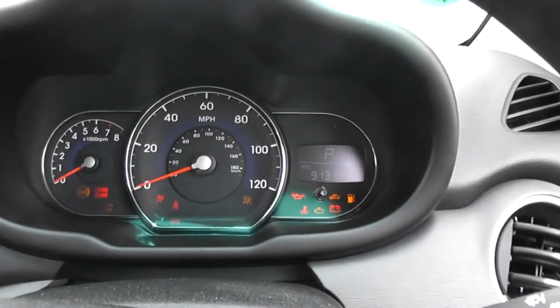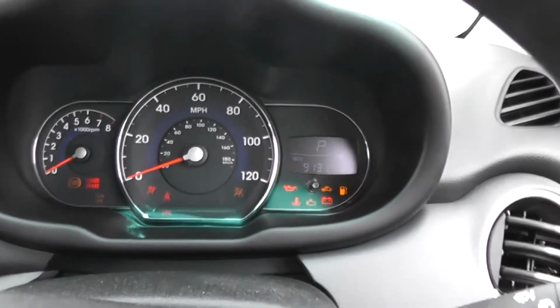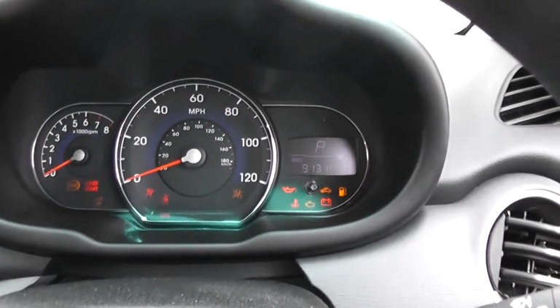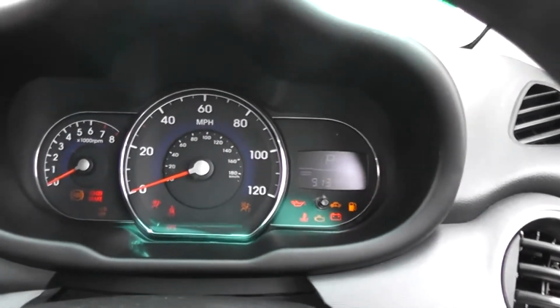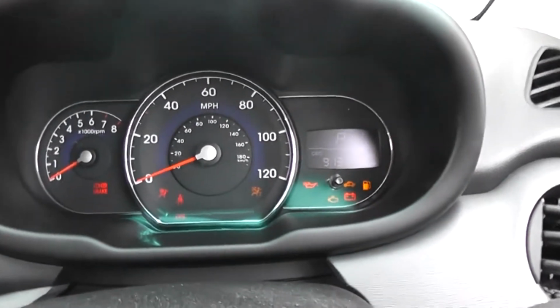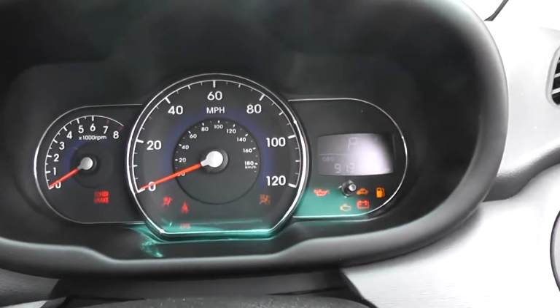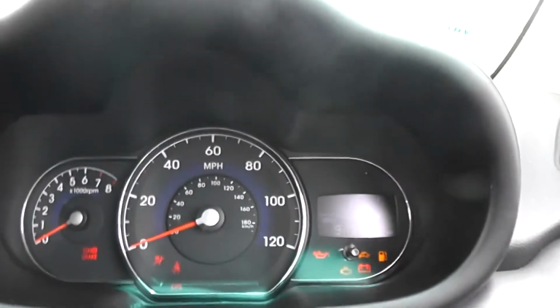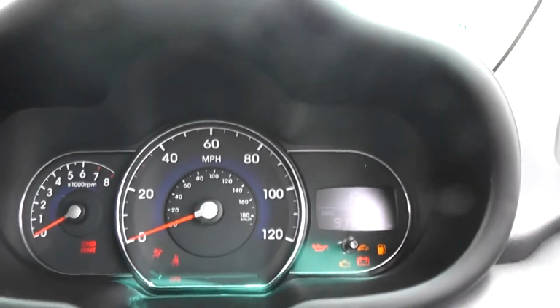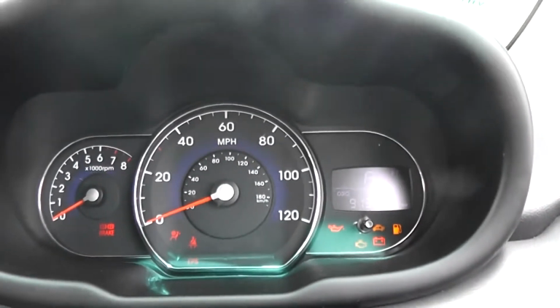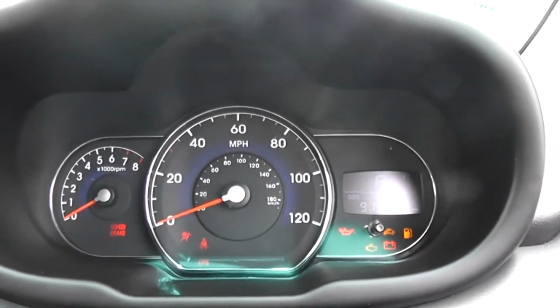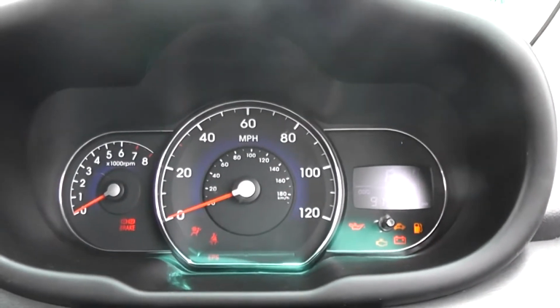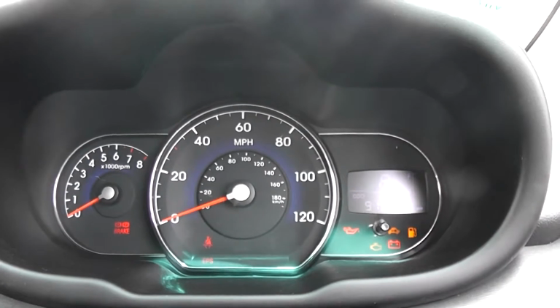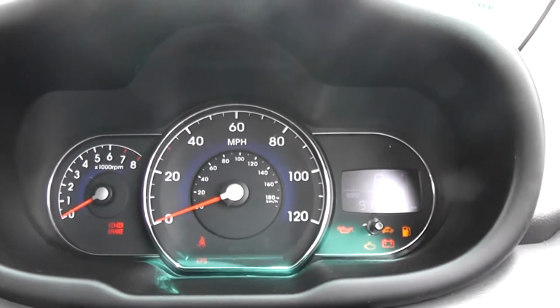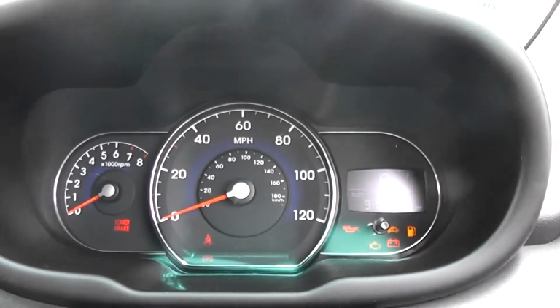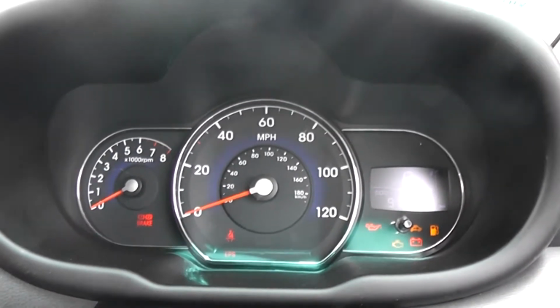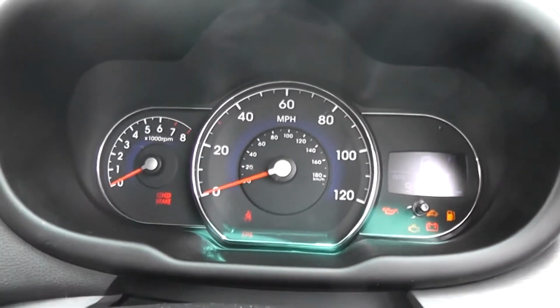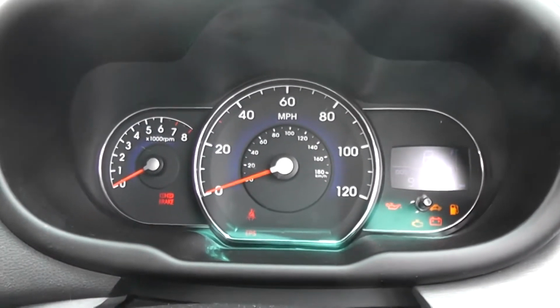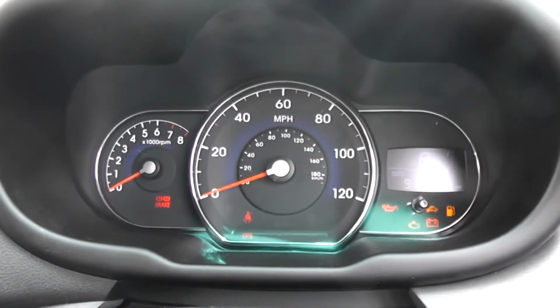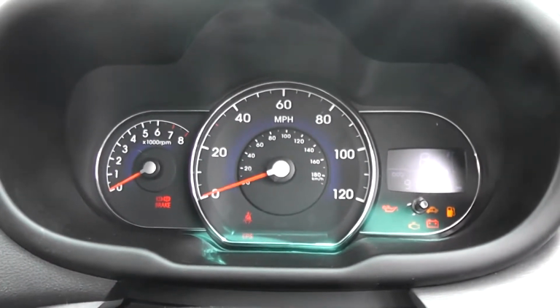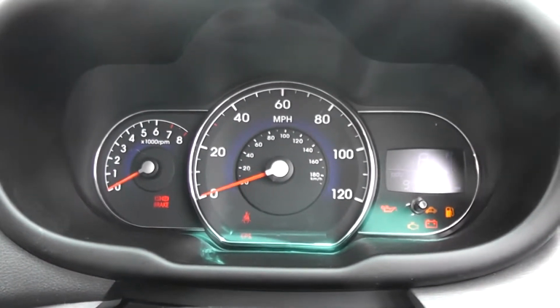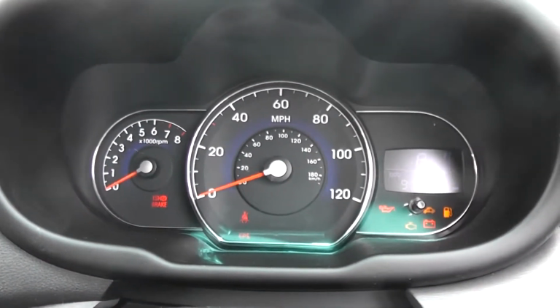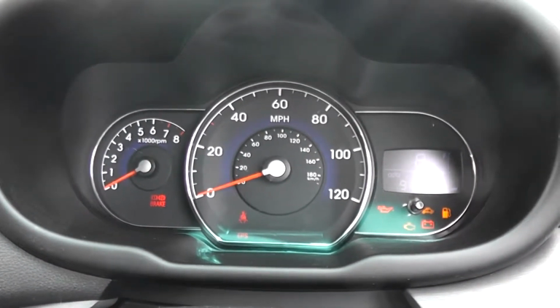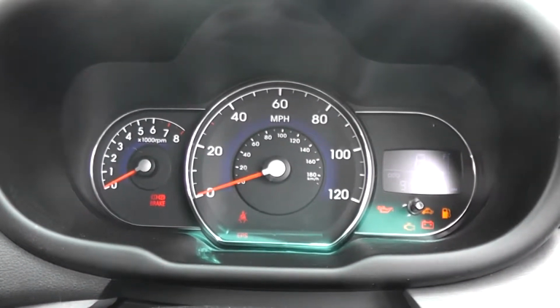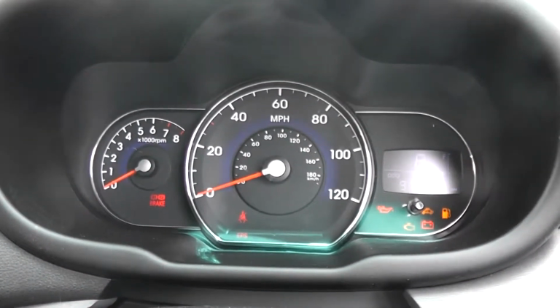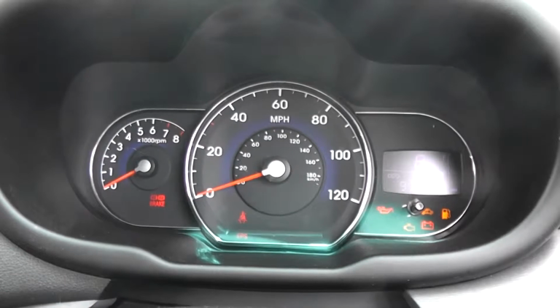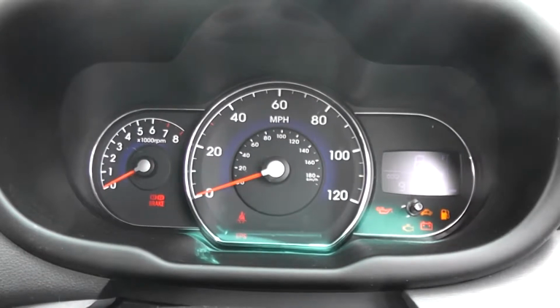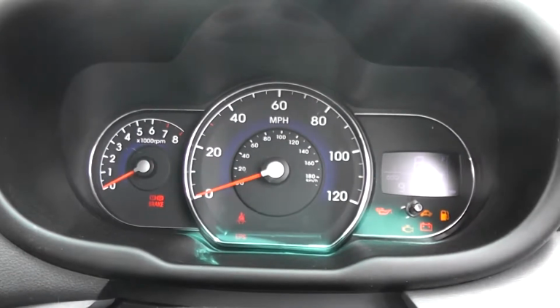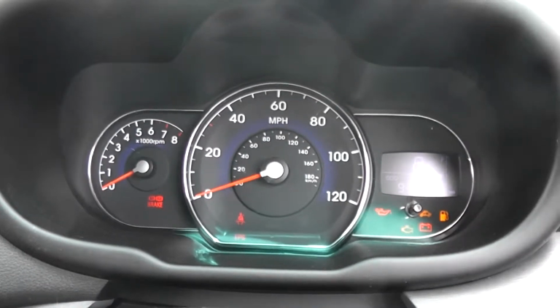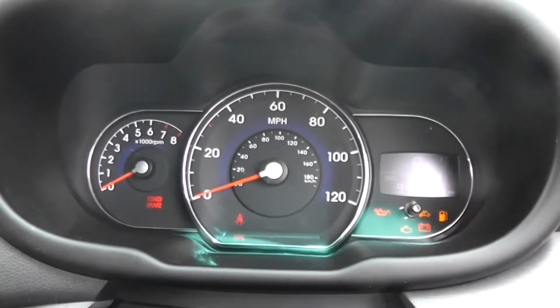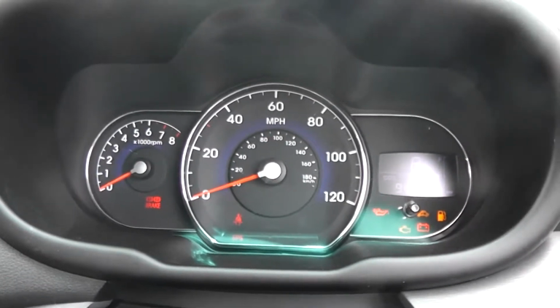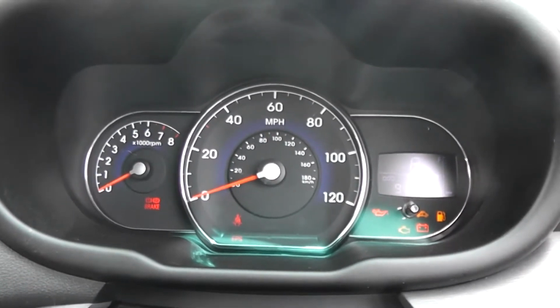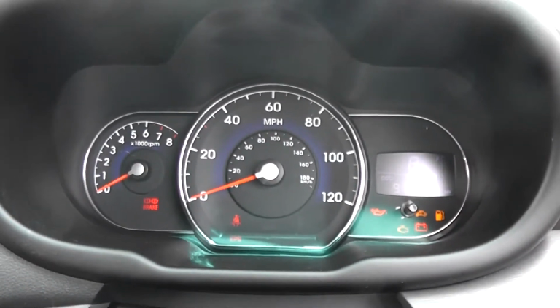This Hyundai i10 Active has 9,131 miles on the clock. We have some great finance packages available on this model, and if you were to reserve it online you would receive an additional discount.